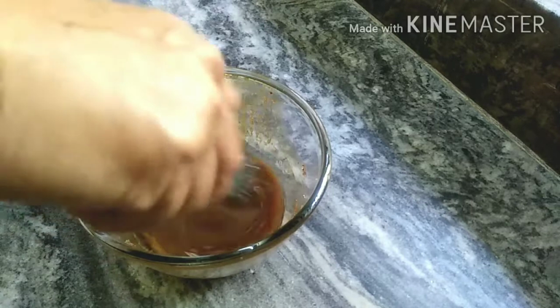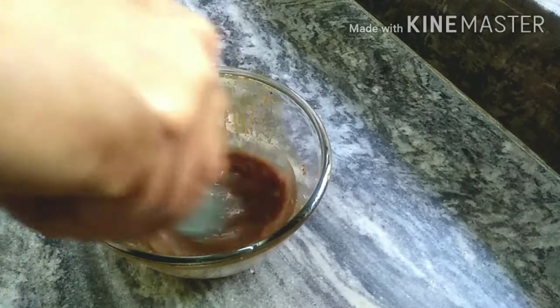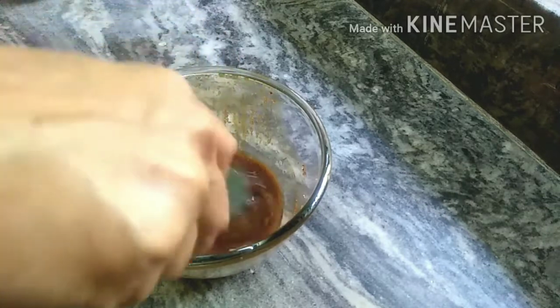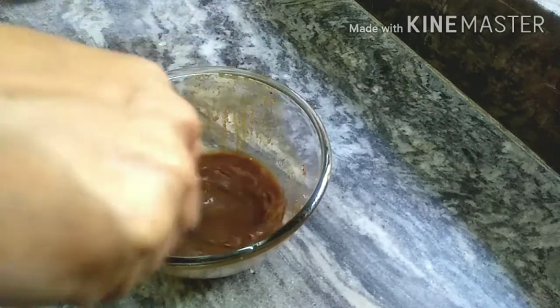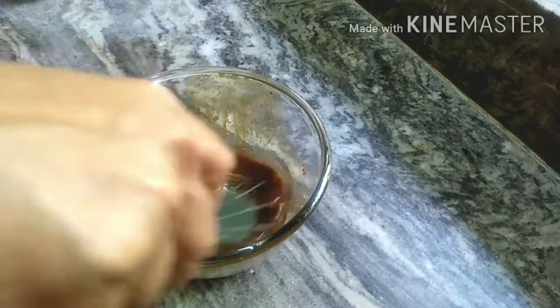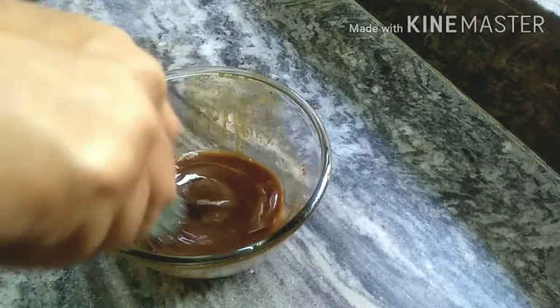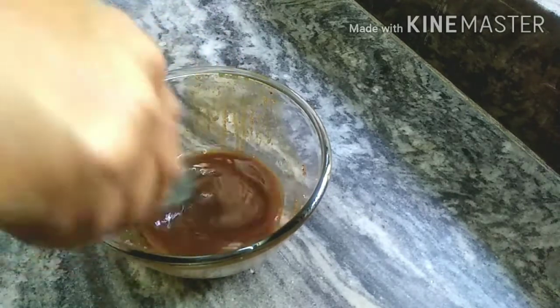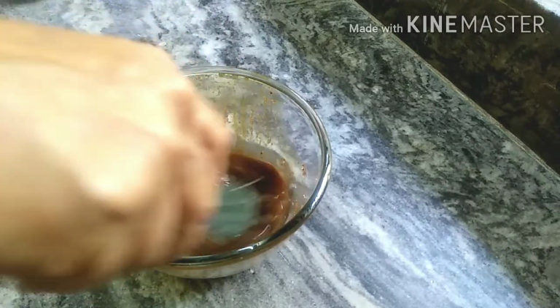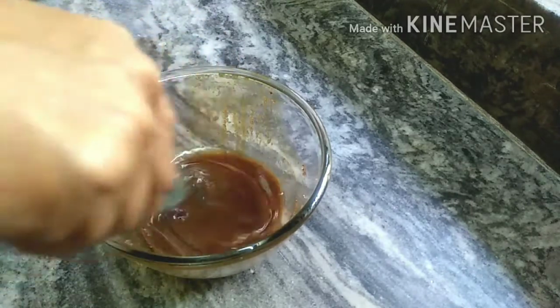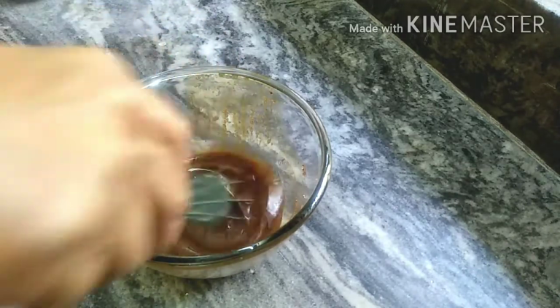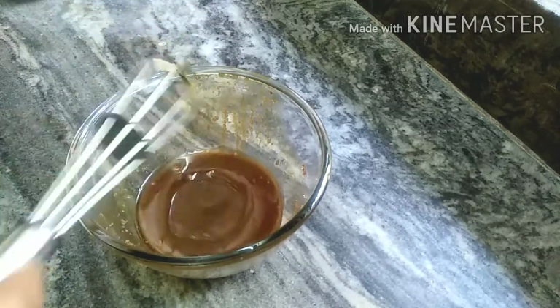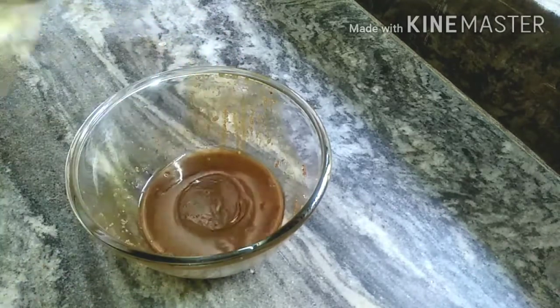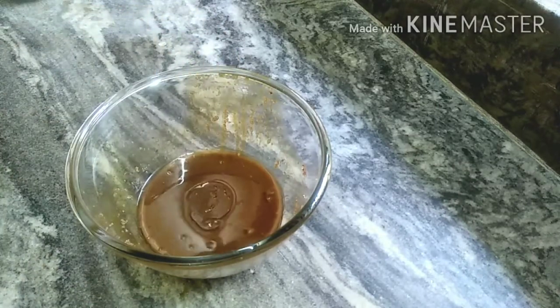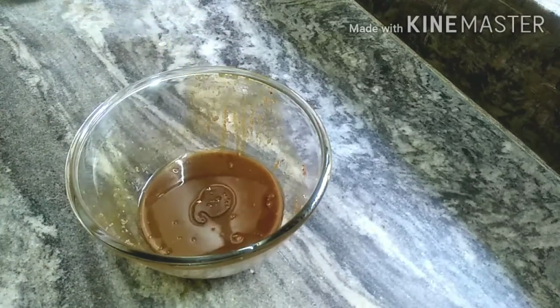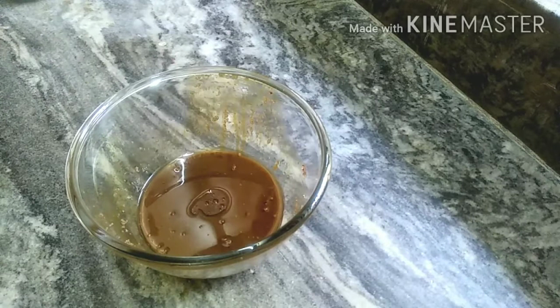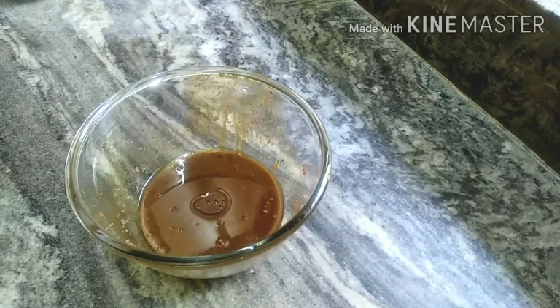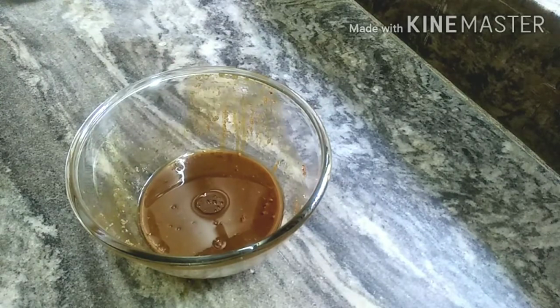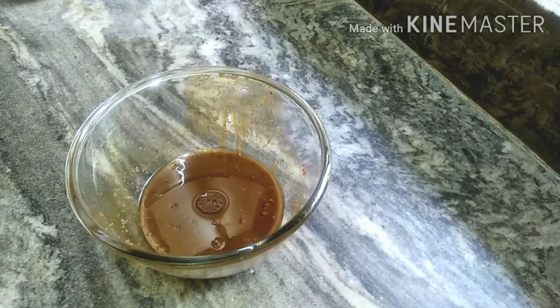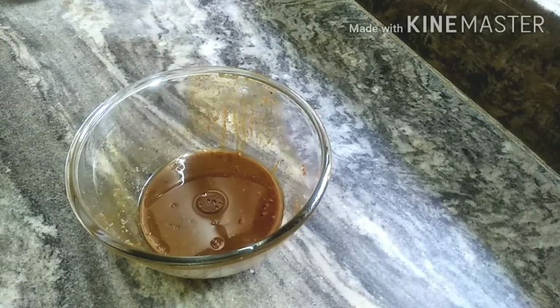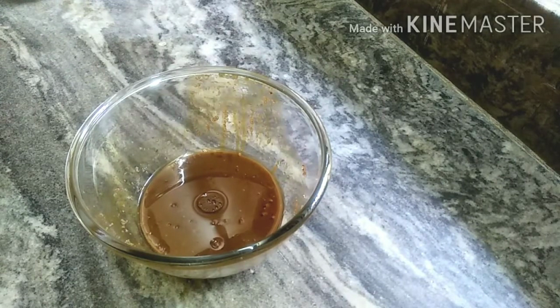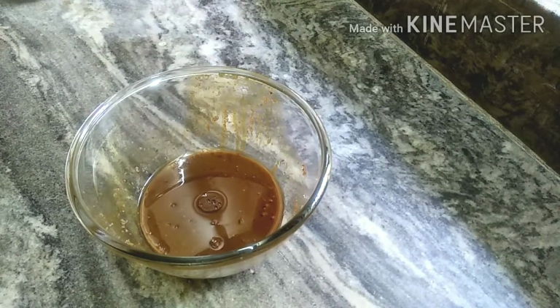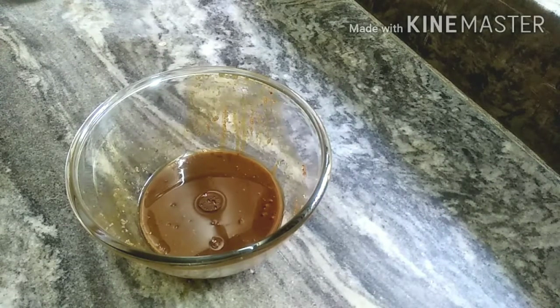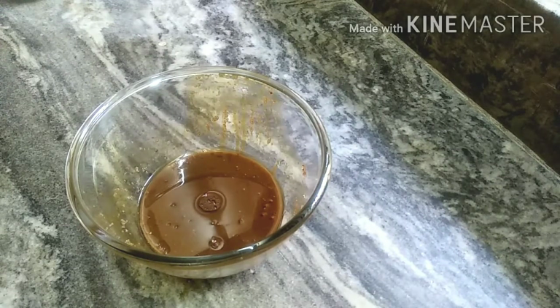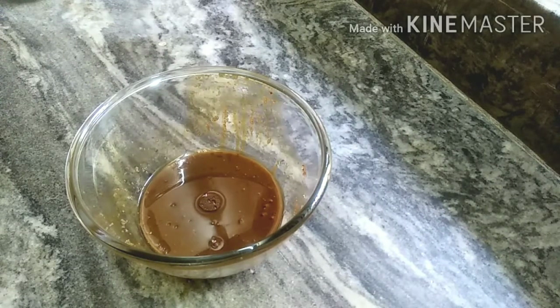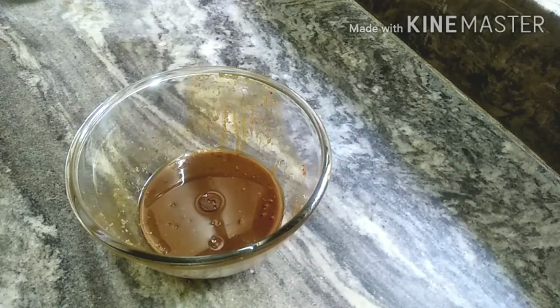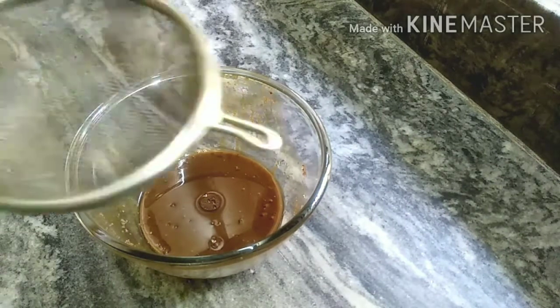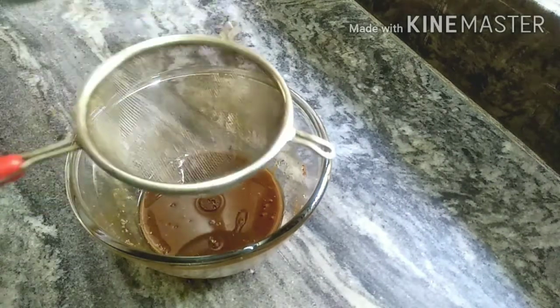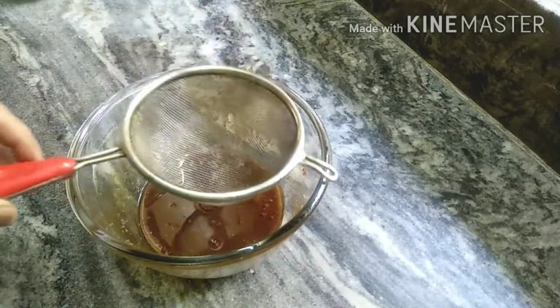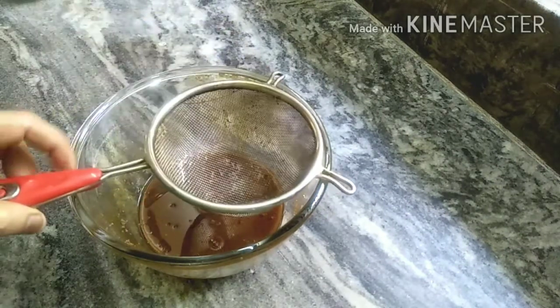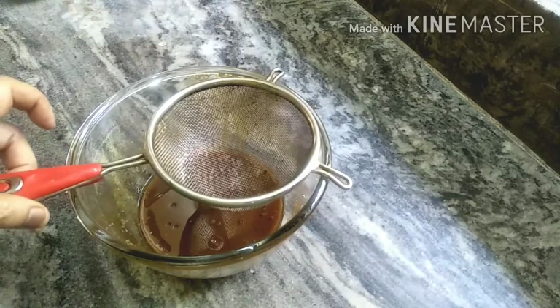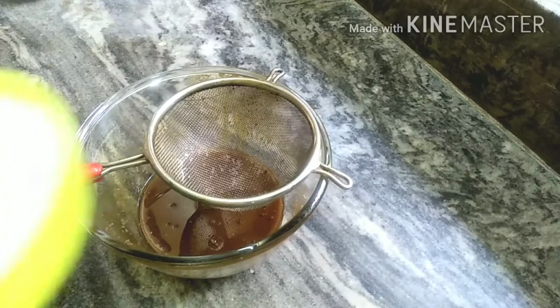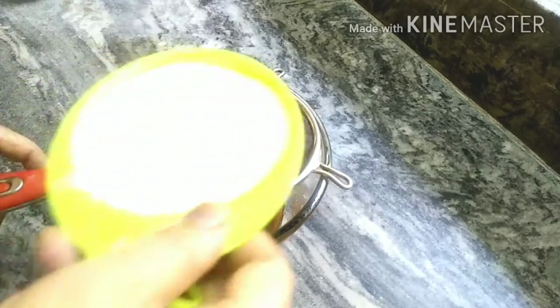Add the oil to the sugar. We now have sugar, coffee powder, and oil combined together.